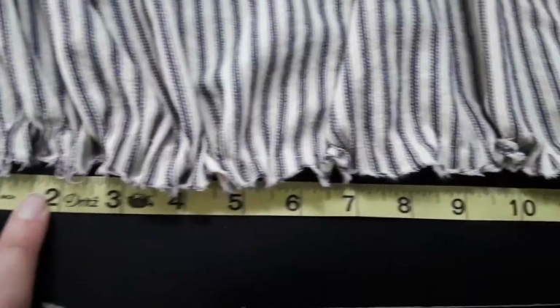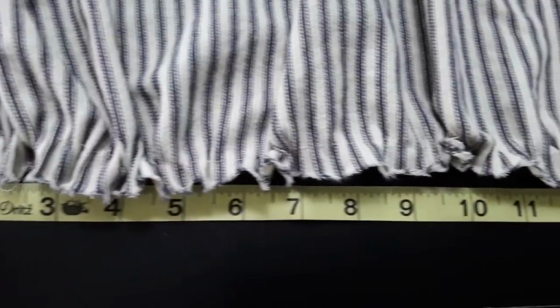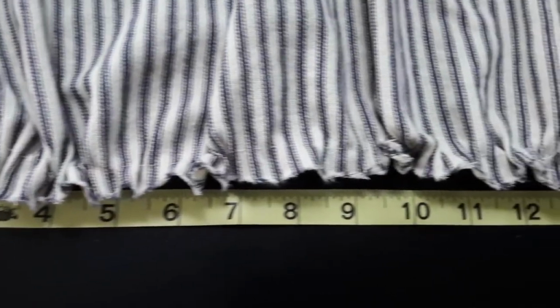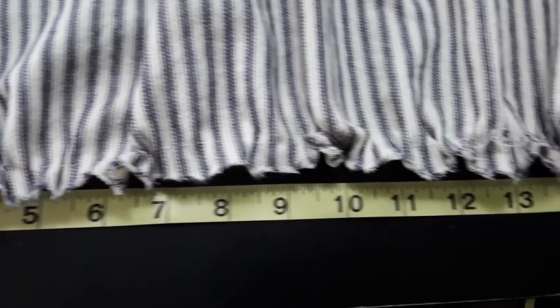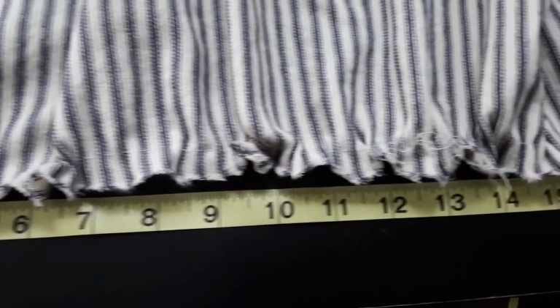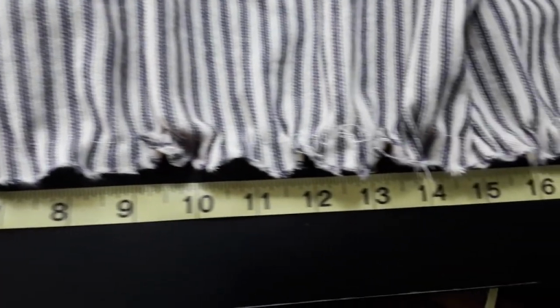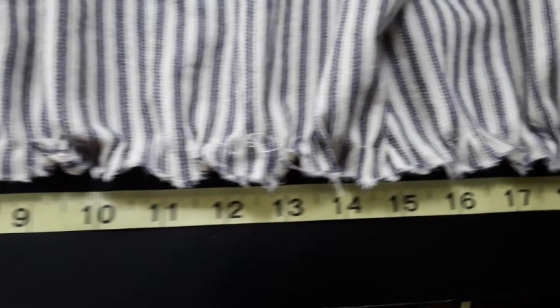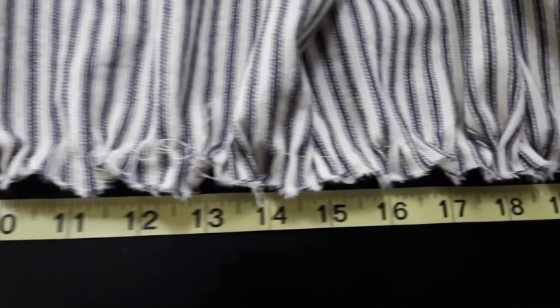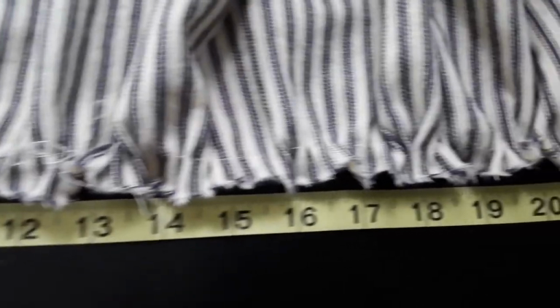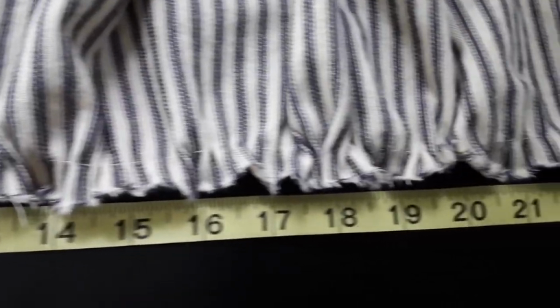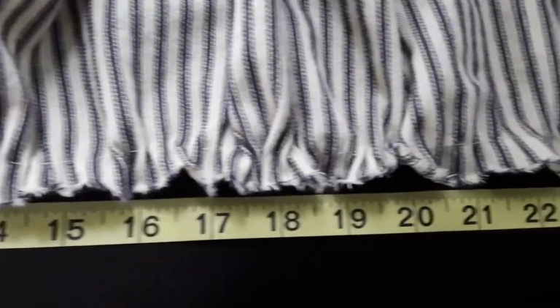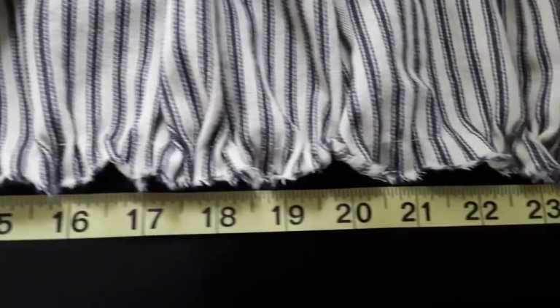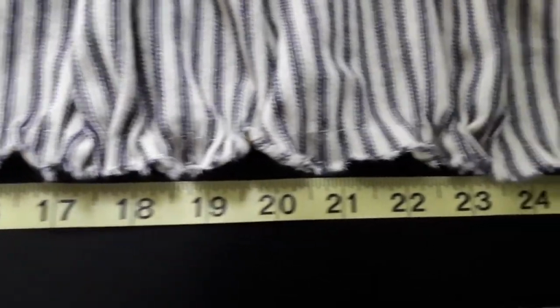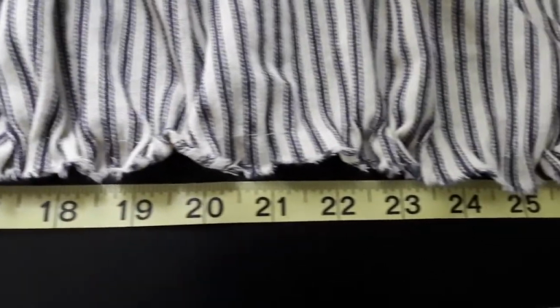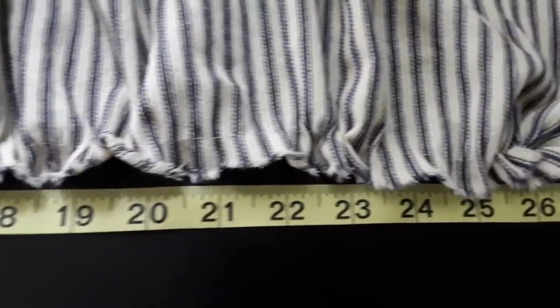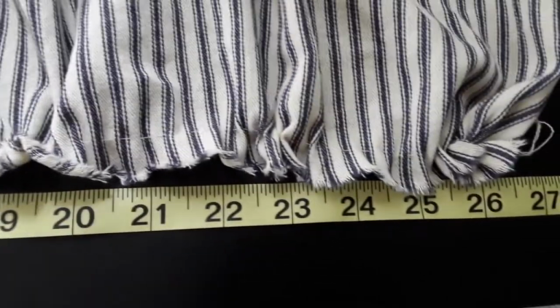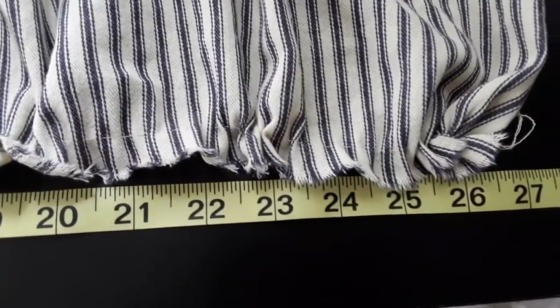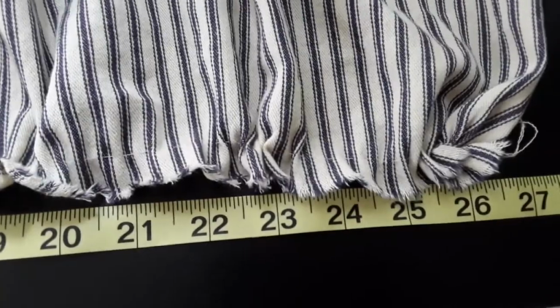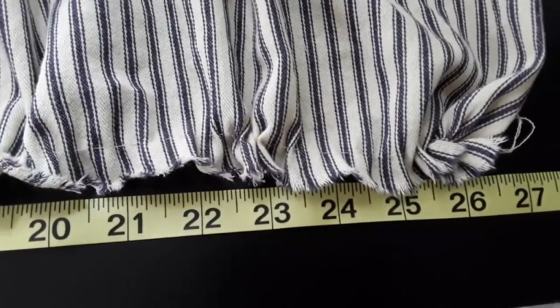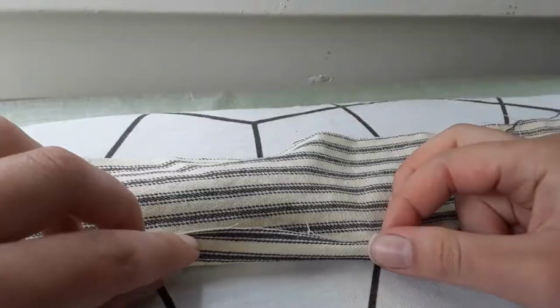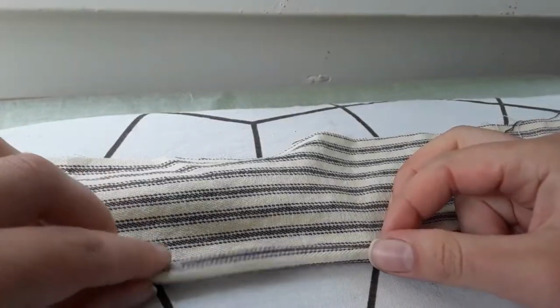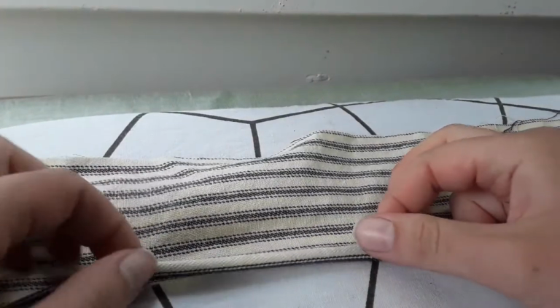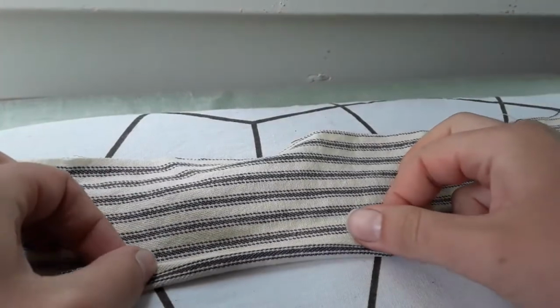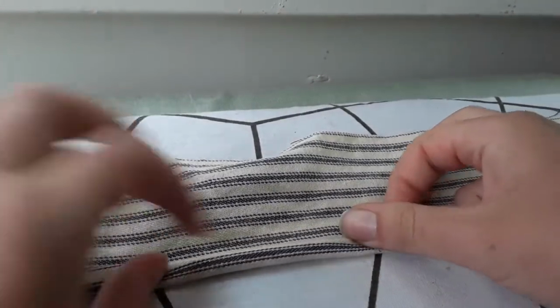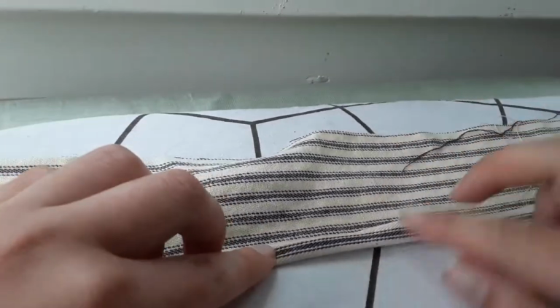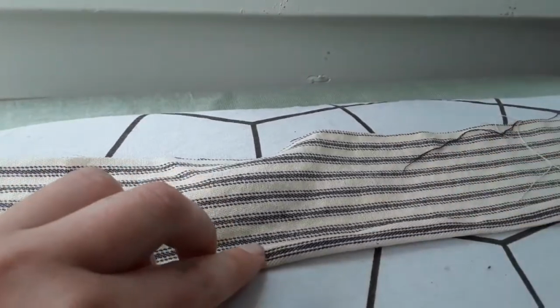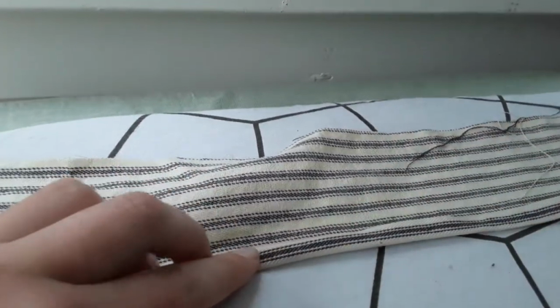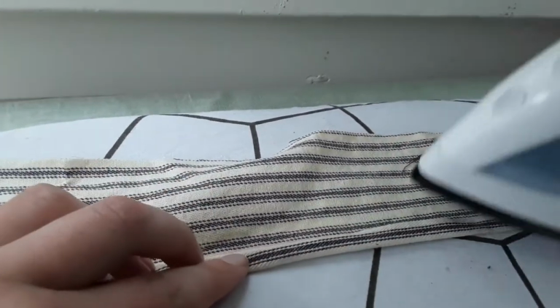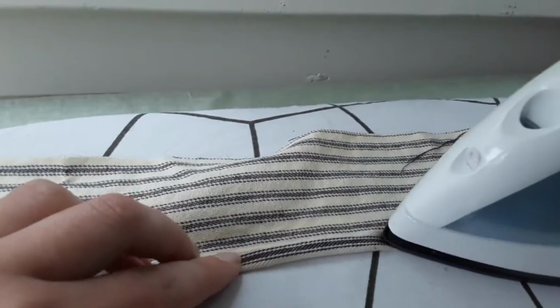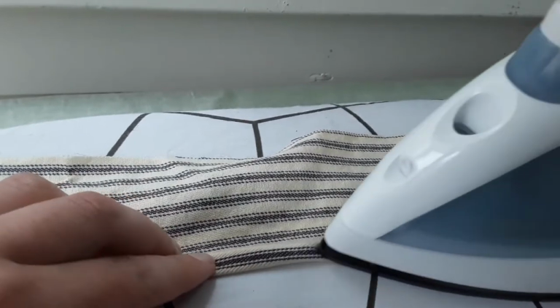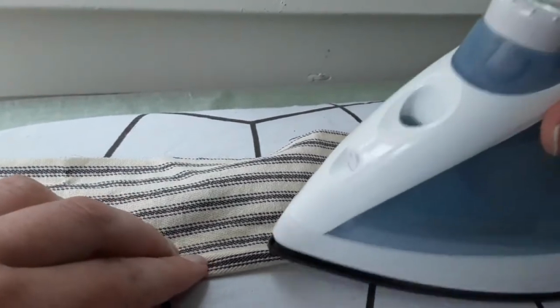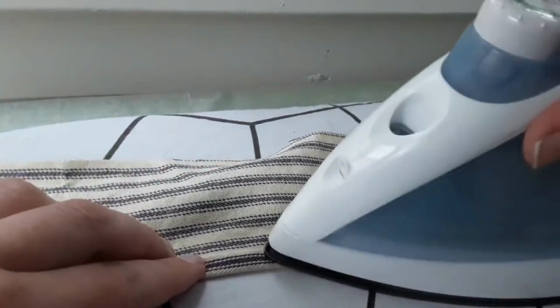I ran another line of gathering stitches along the top edge of the skirt and gathered that down to 26 inches. I folded in one raw edge for each of the two shoulder straps, ironed it in place, and then topstitched it.